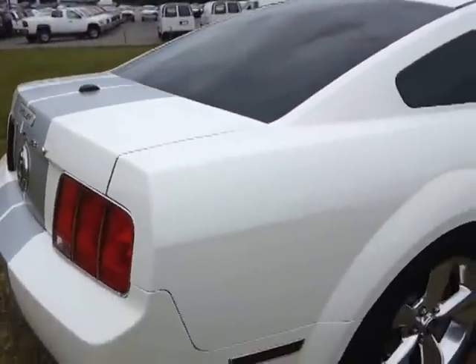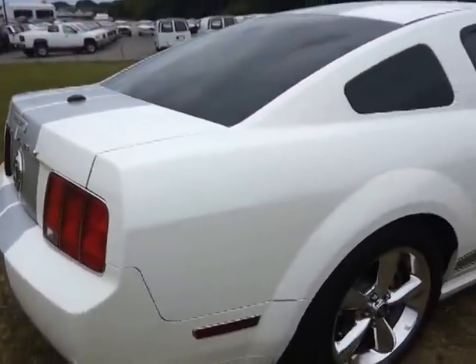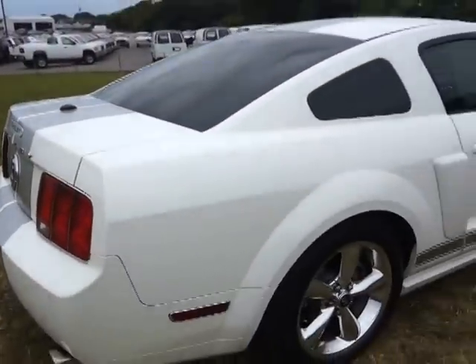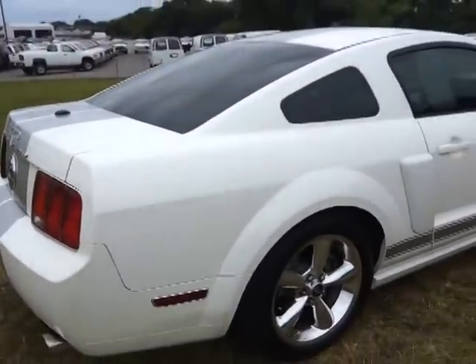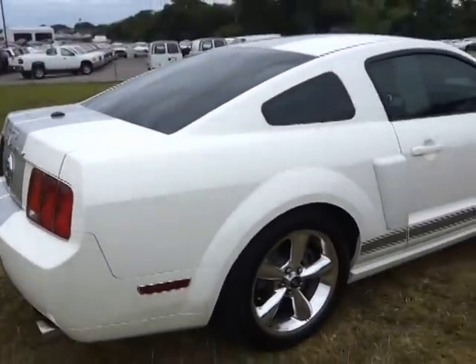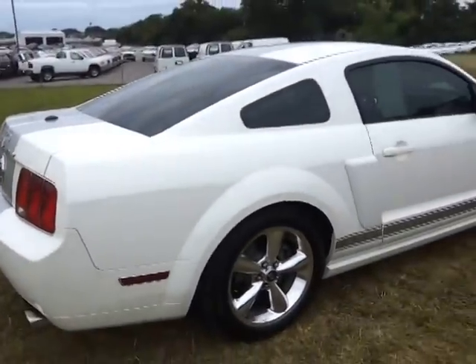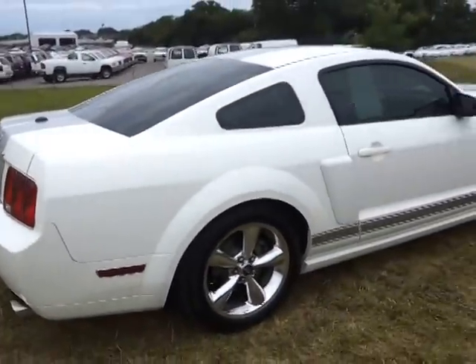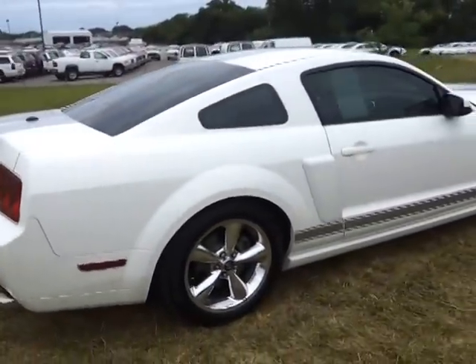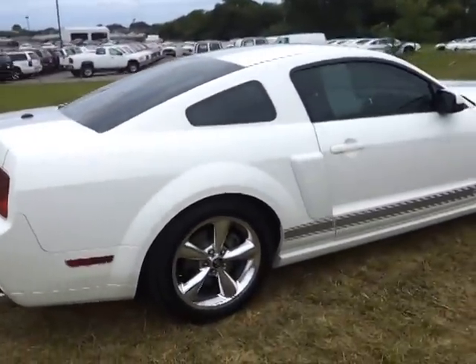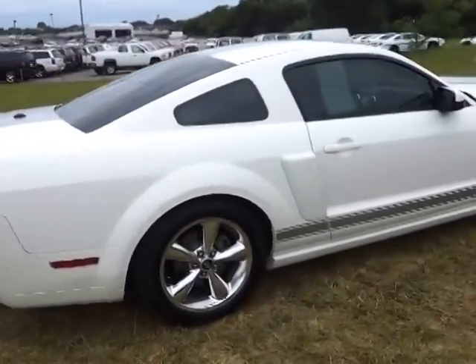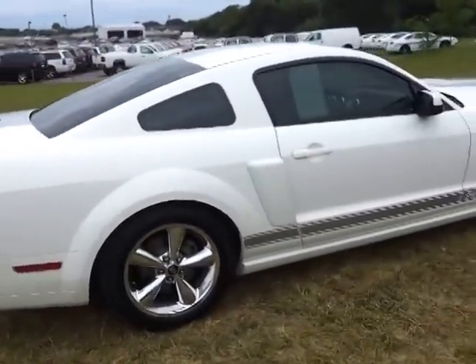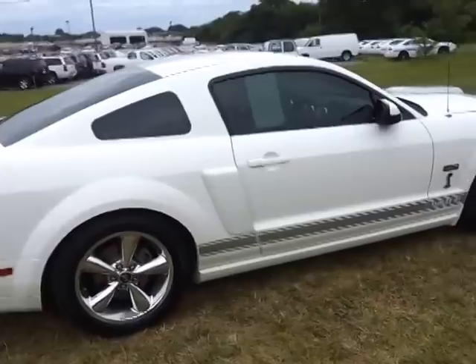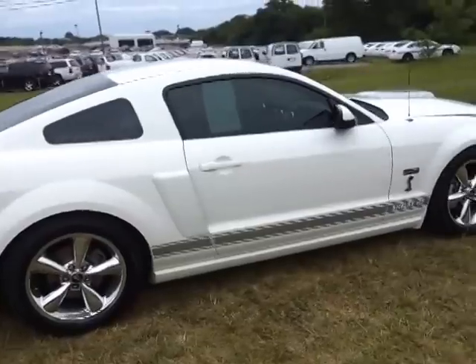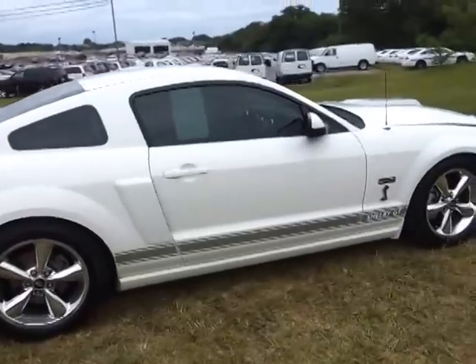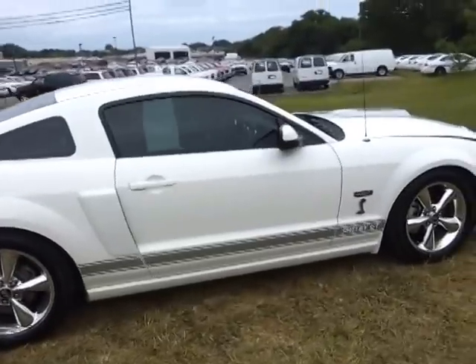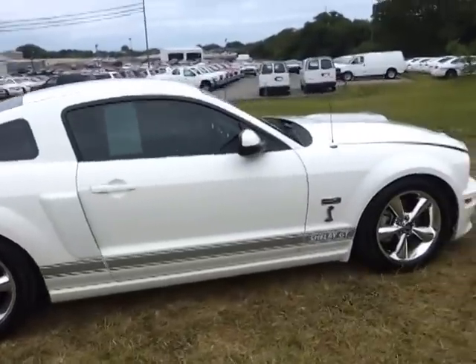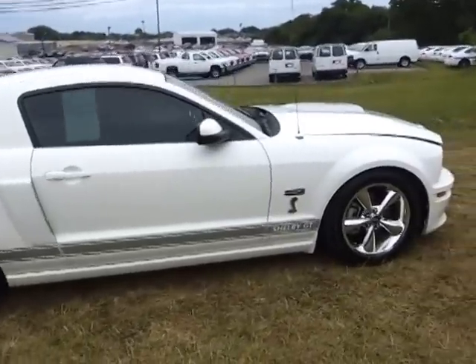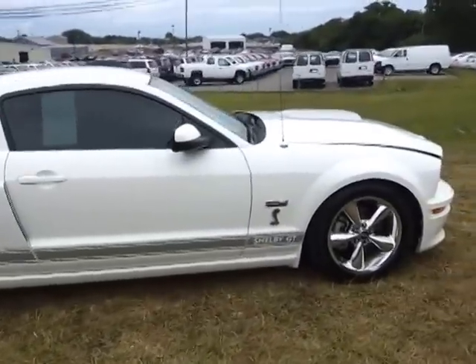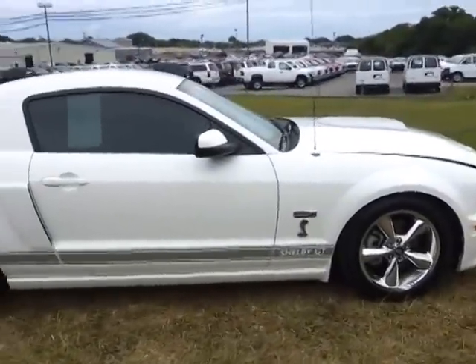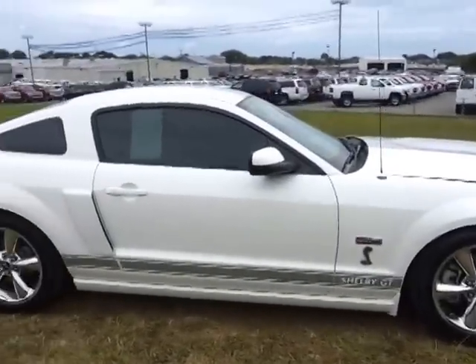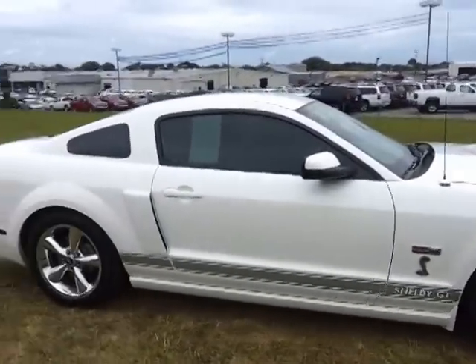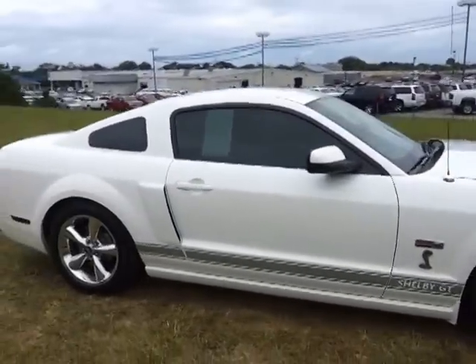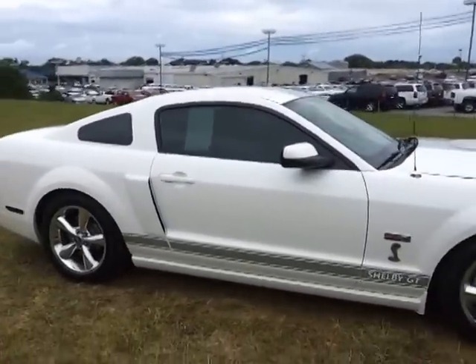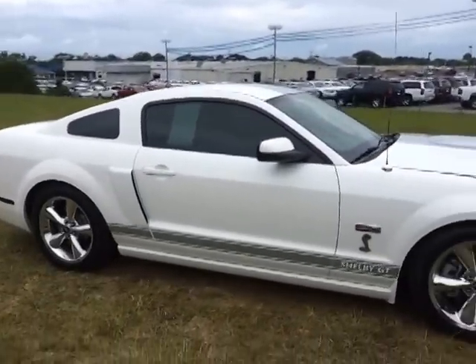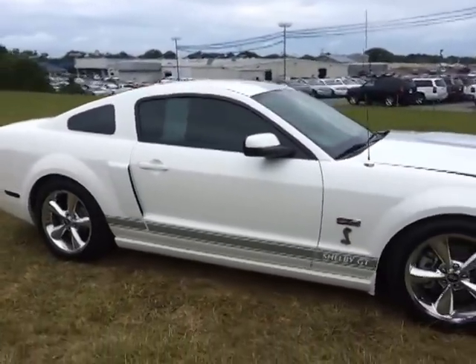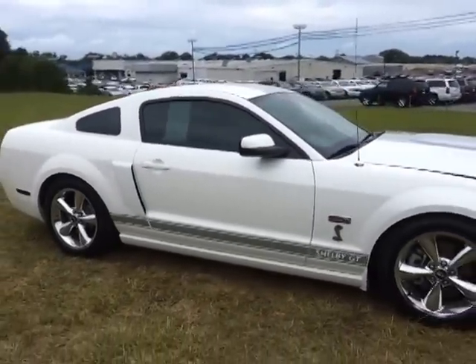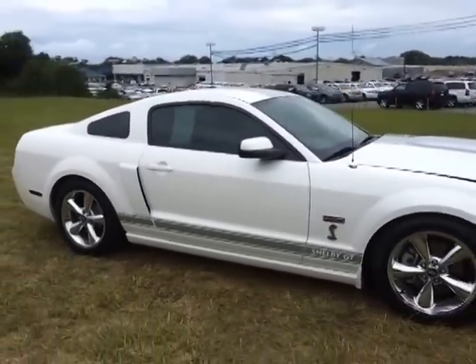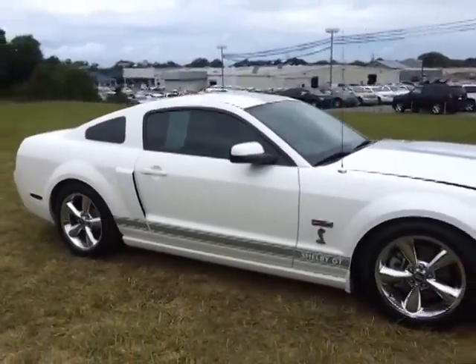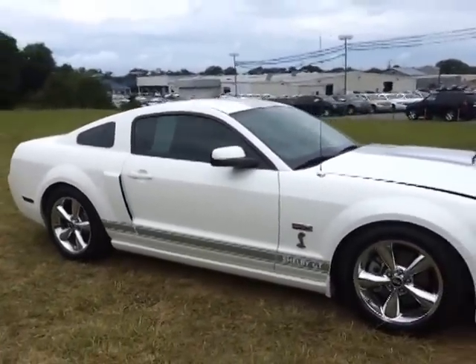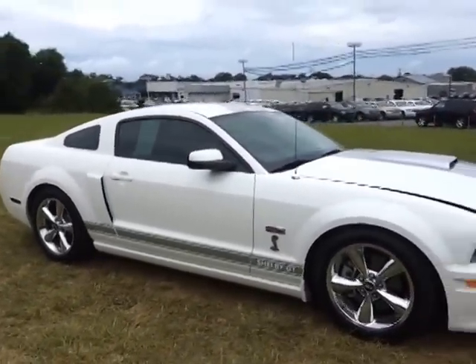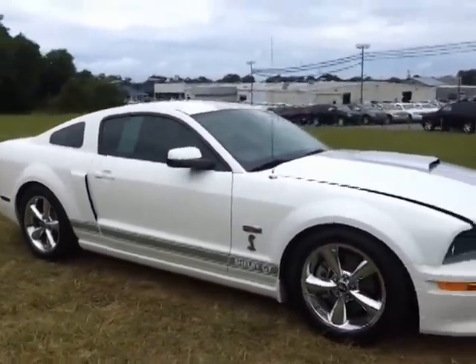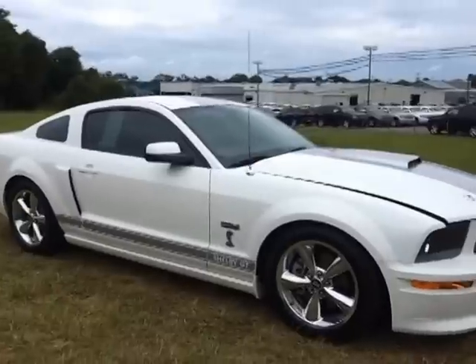If you'd like to see pictures, a copy of the Carfax, or information about our dealership, you can check us out online at FordOfMurfreesboro.com. Again, 37,000 miles on this Shelby GT.